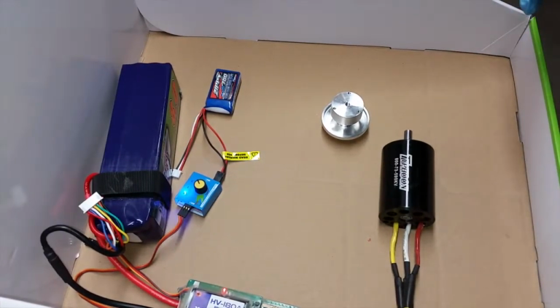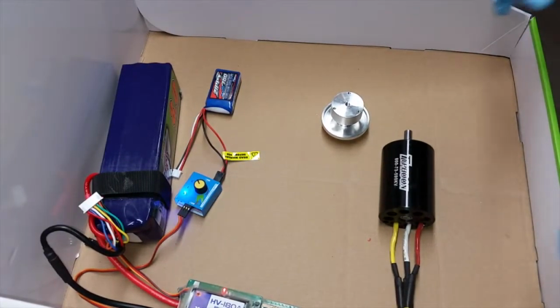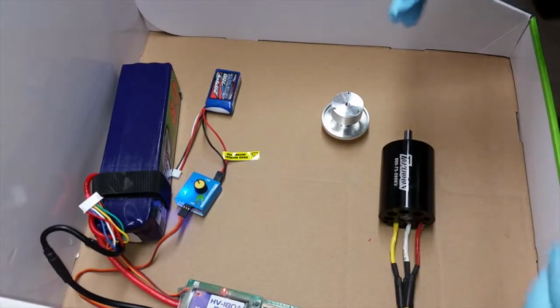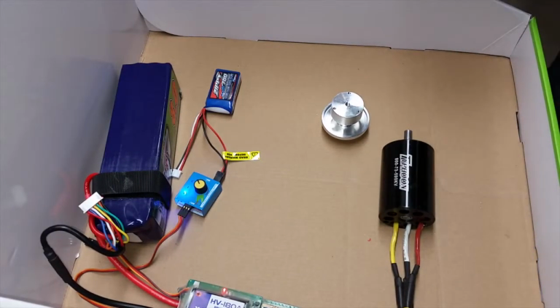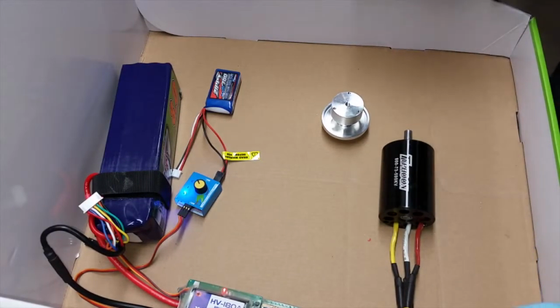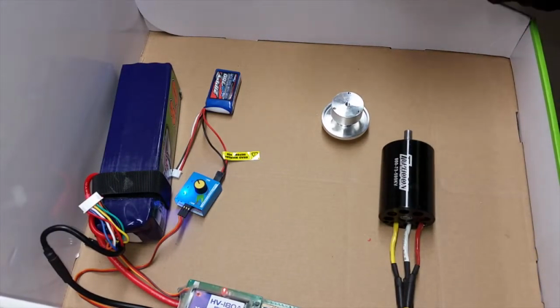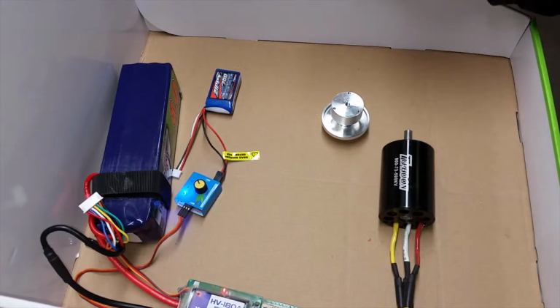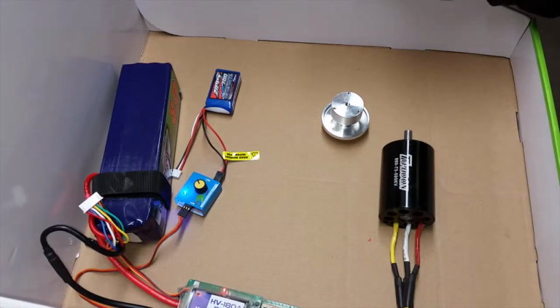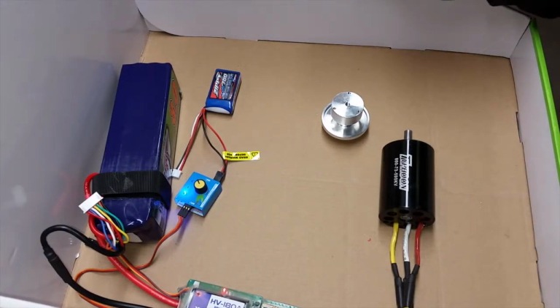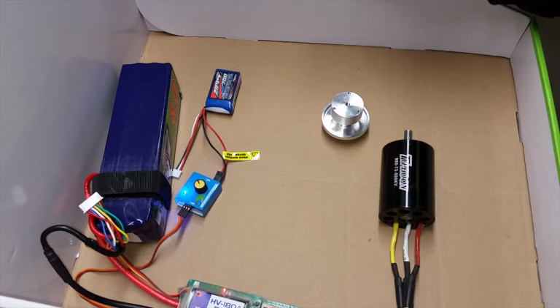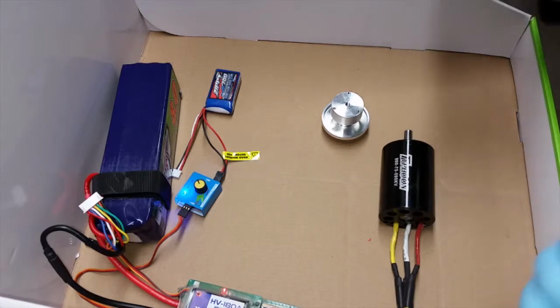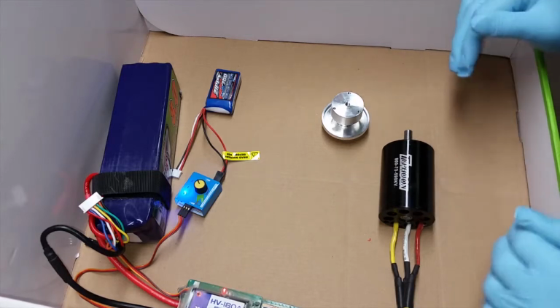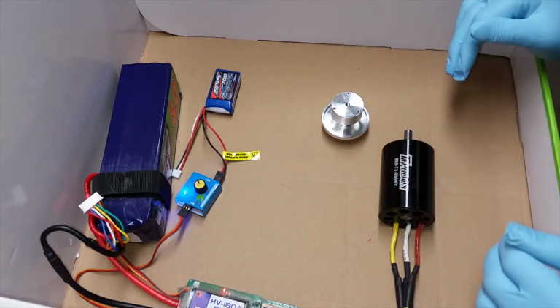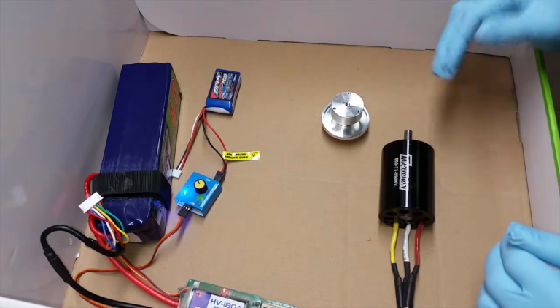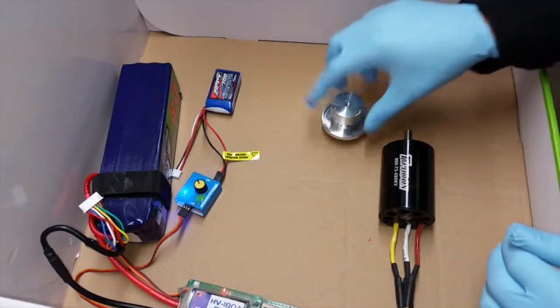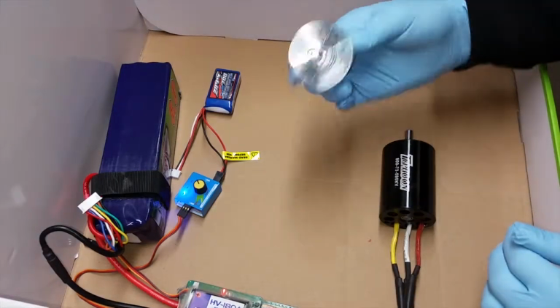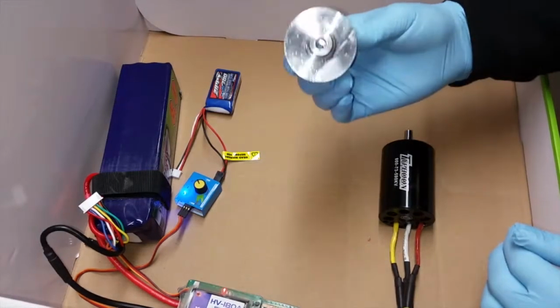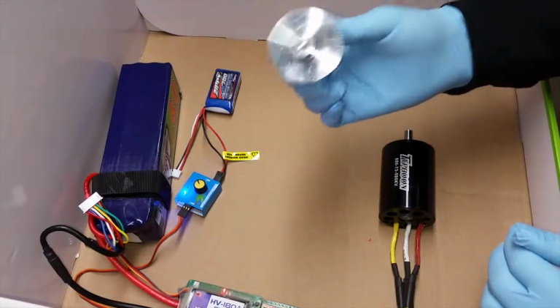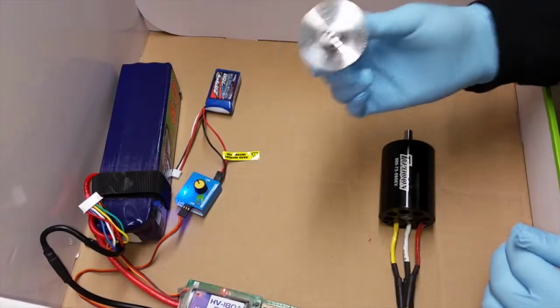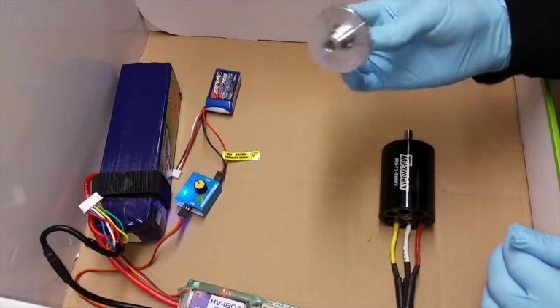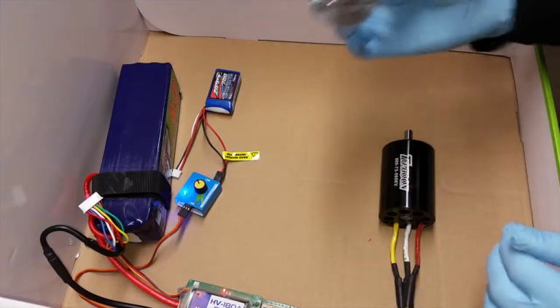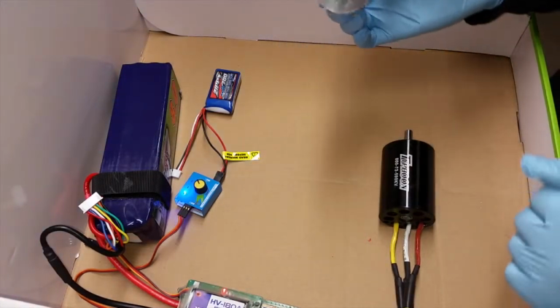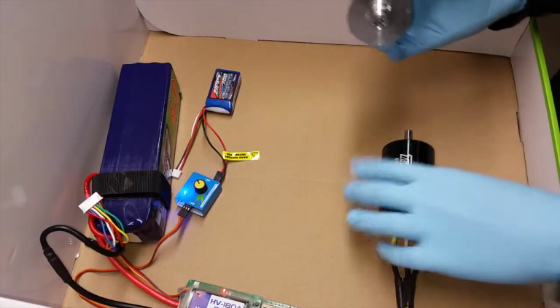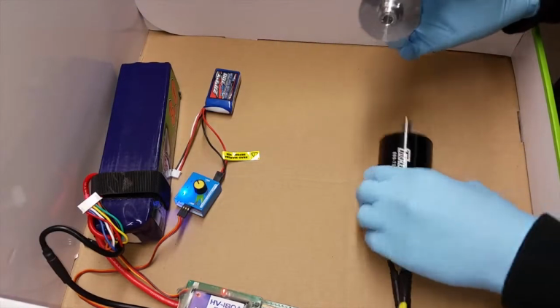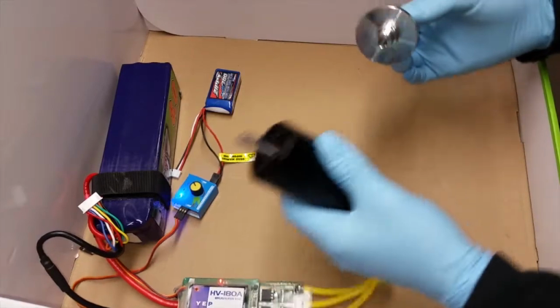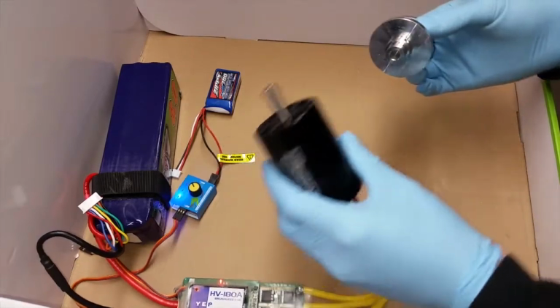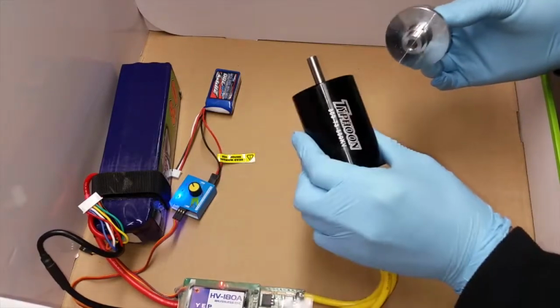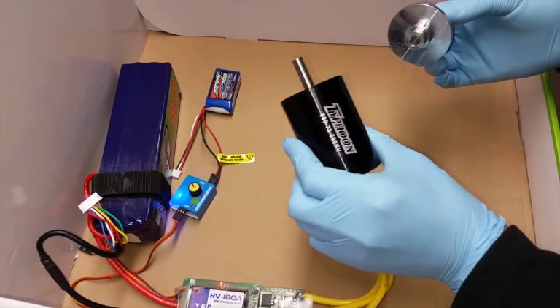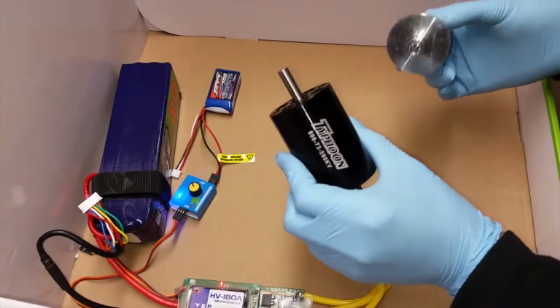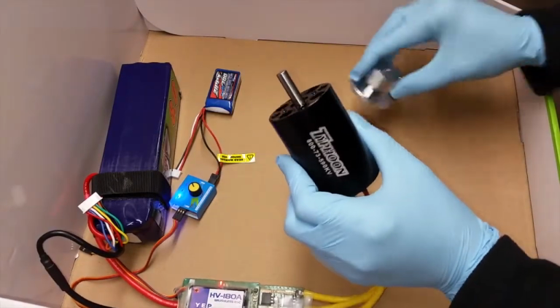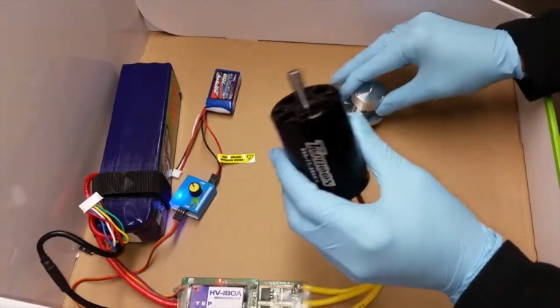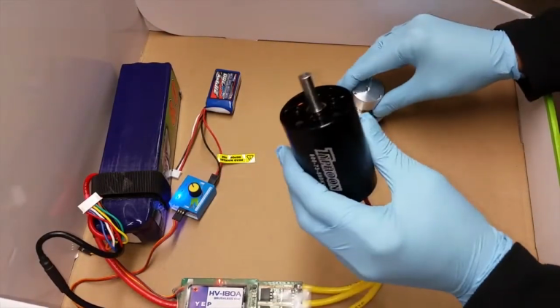Hey folks, just wanted to show how I'm going to fit this new hub, this machined hub, to a HET 590 KV motor.